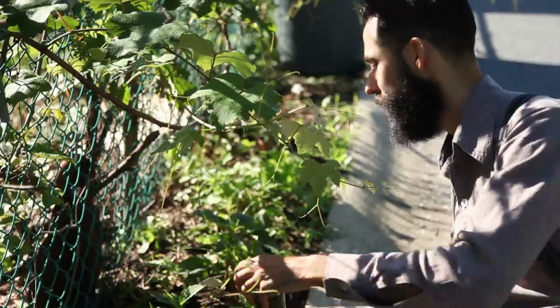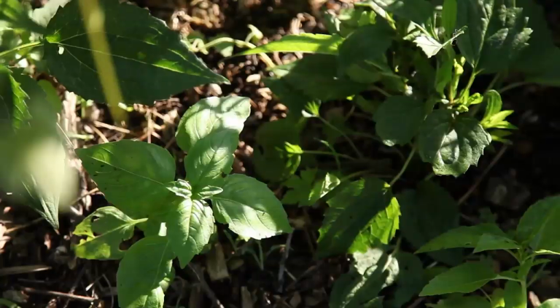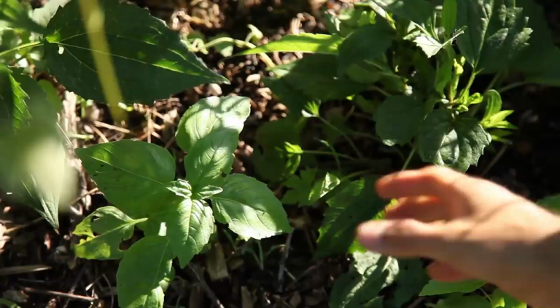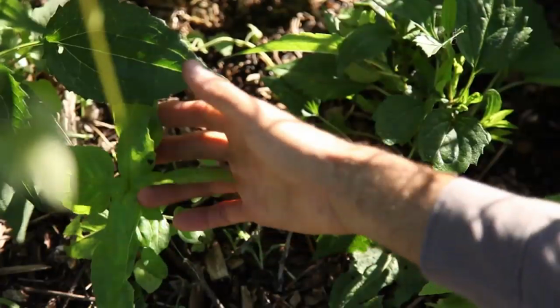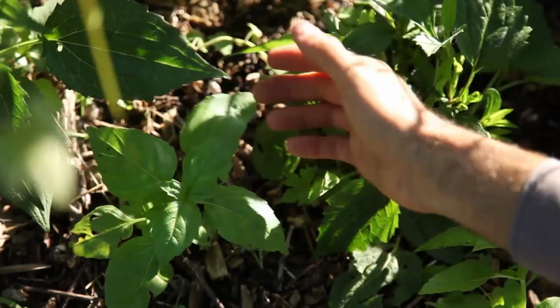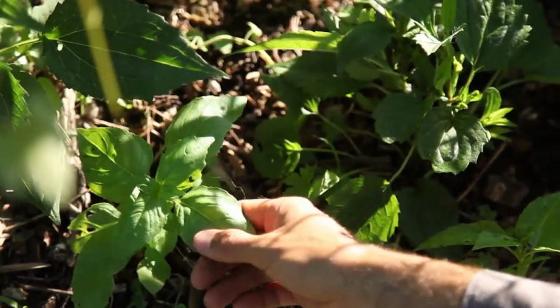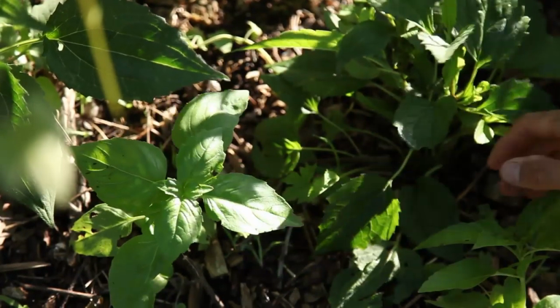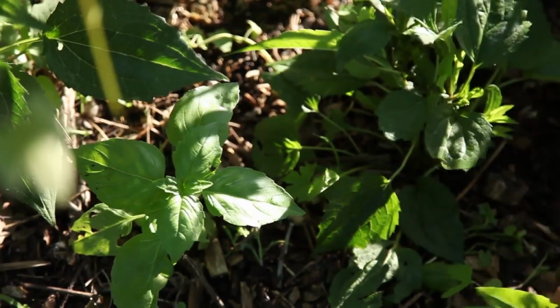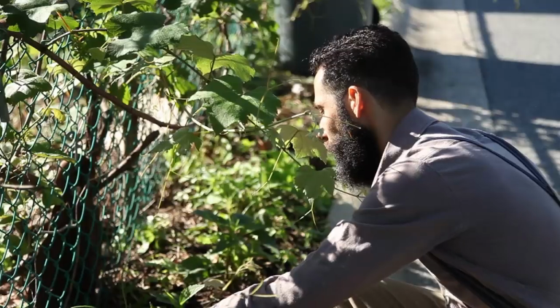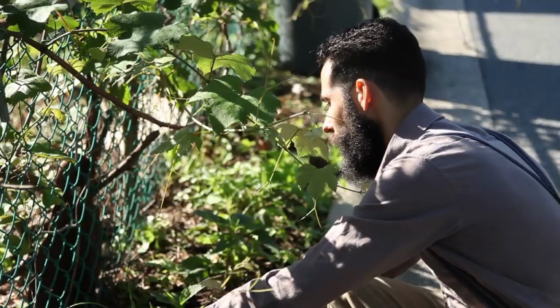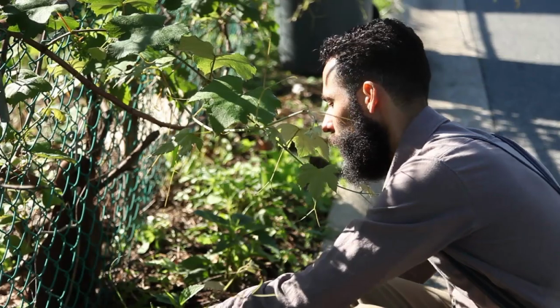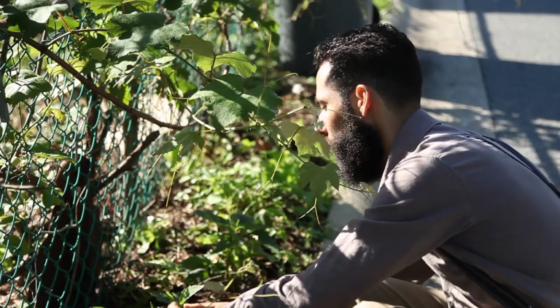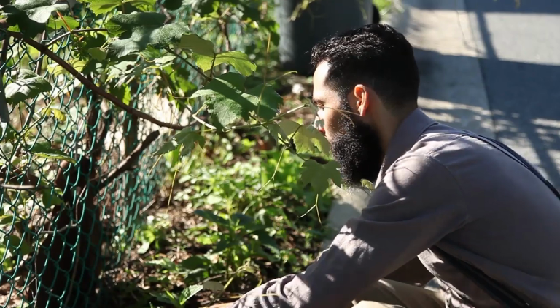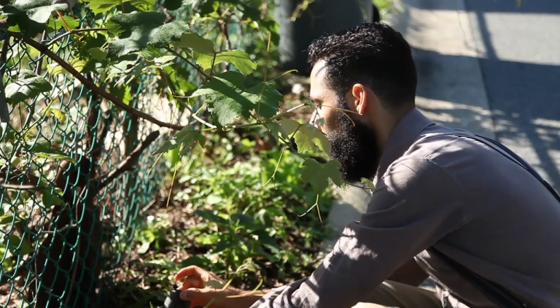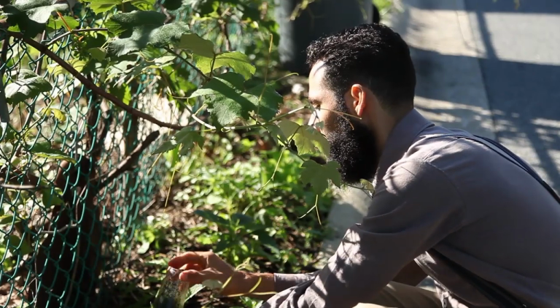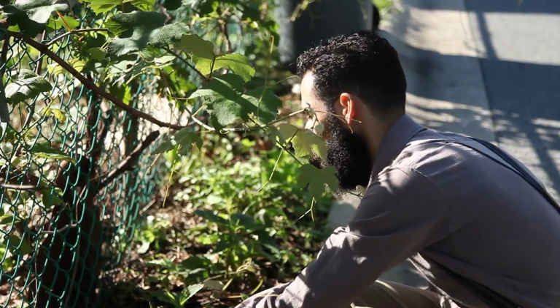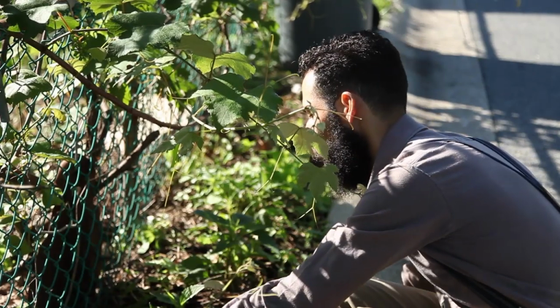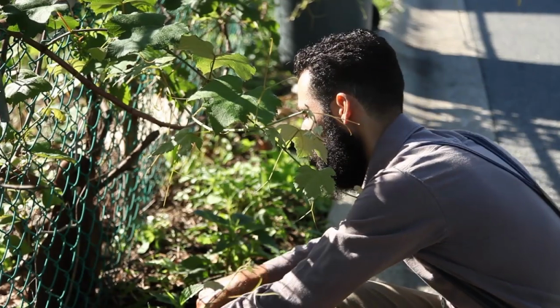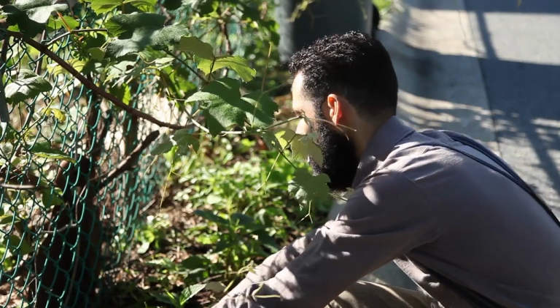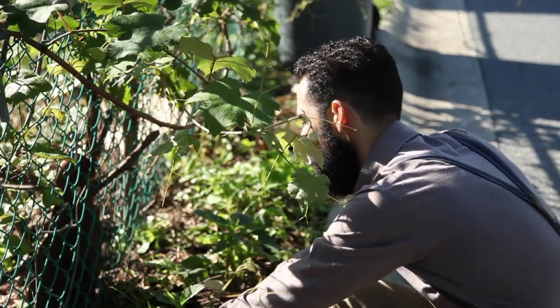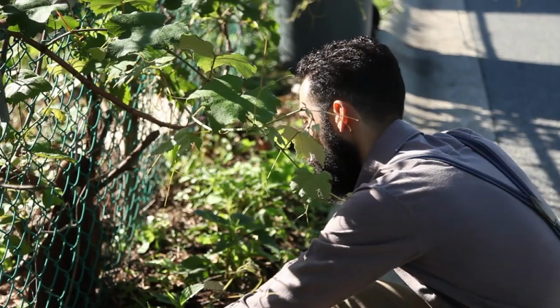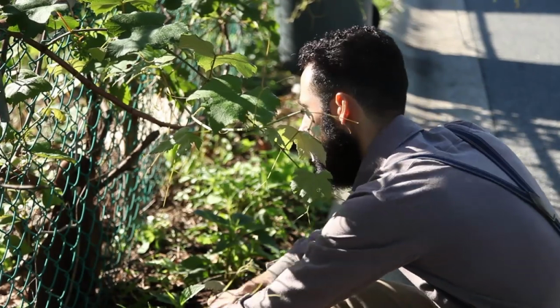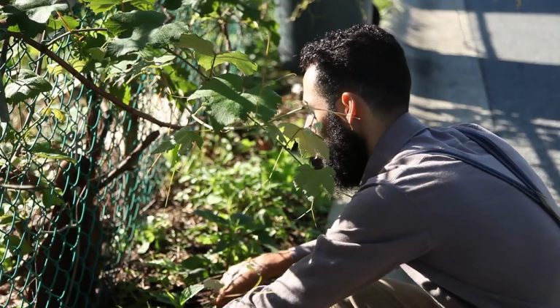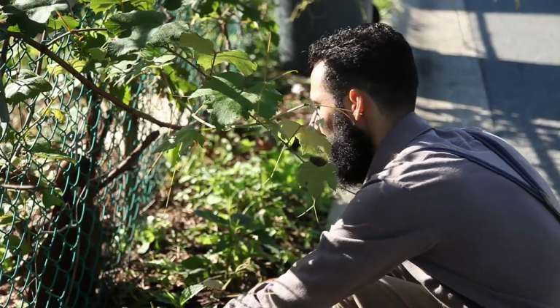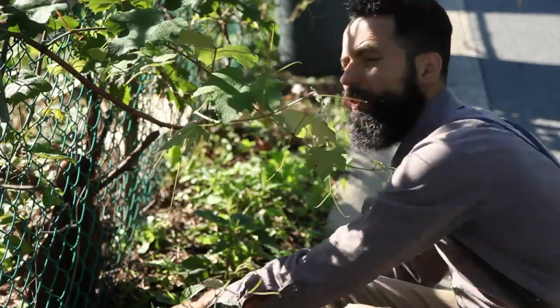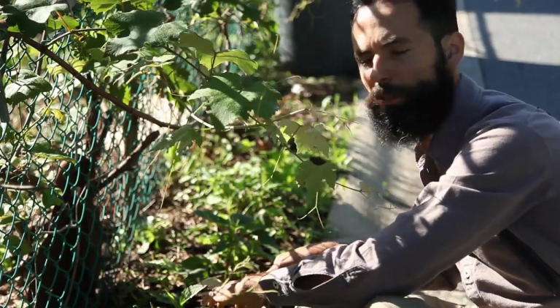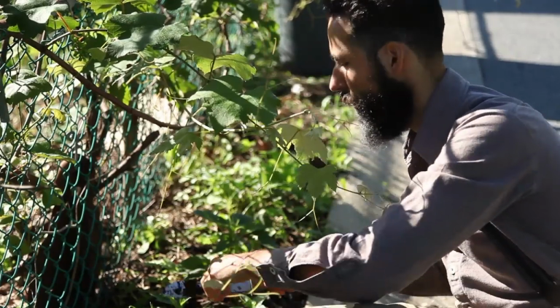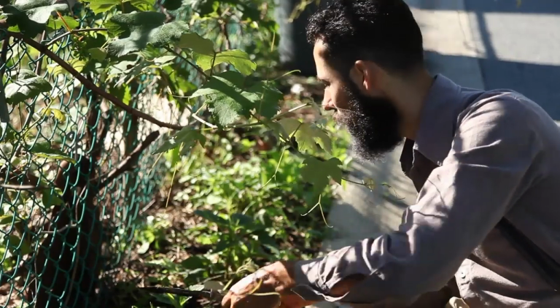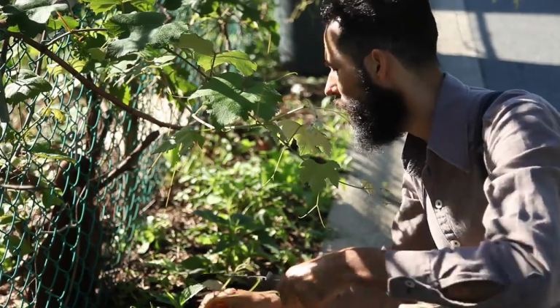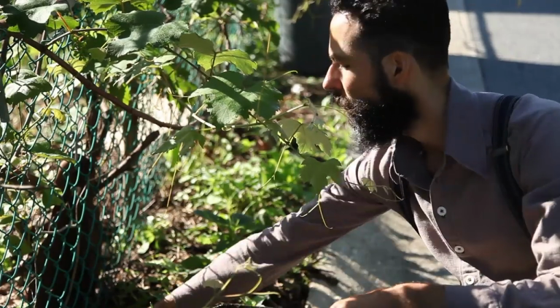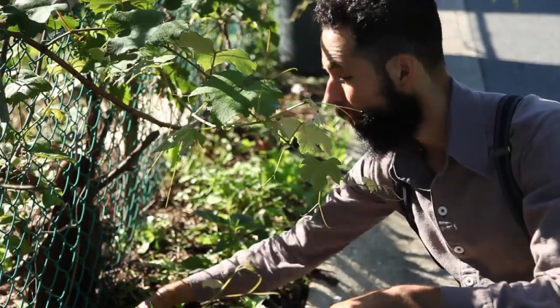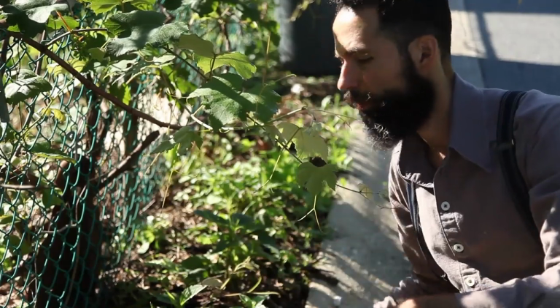It clearly was the perfect microclimate for growing basil. I've noticed that basil loves to be near heat sinks like stones and concrete. Being next to the road was perfect for it. The soil also is incredibly, incredibly soft.